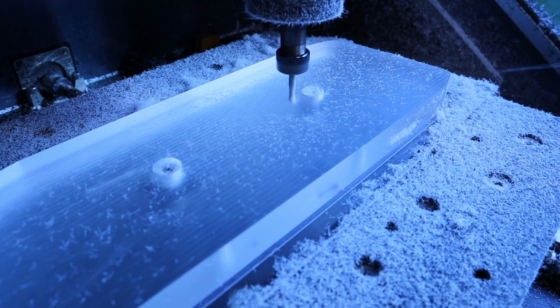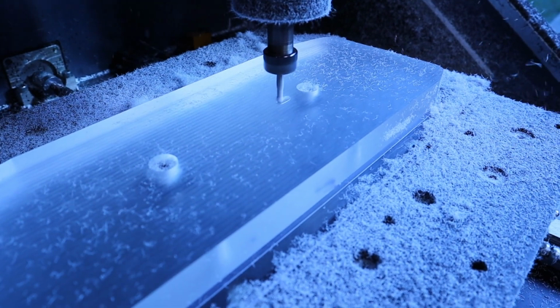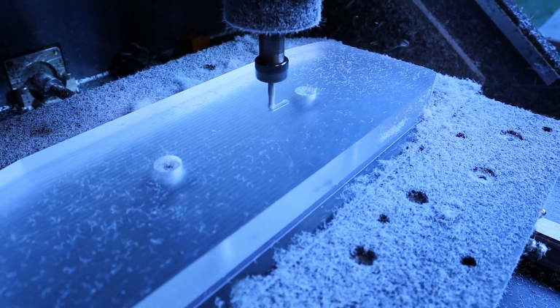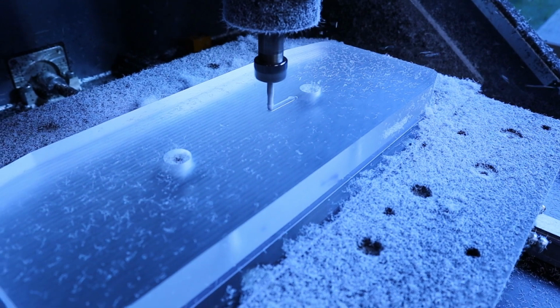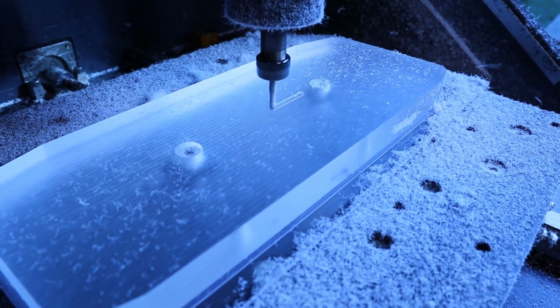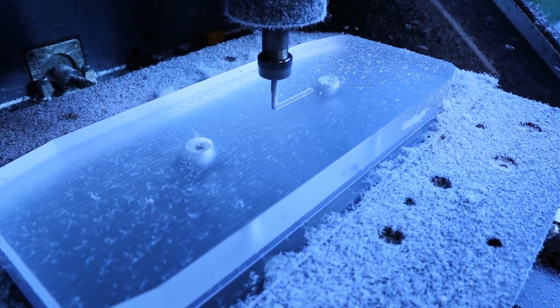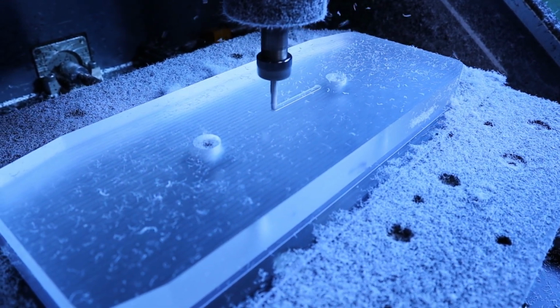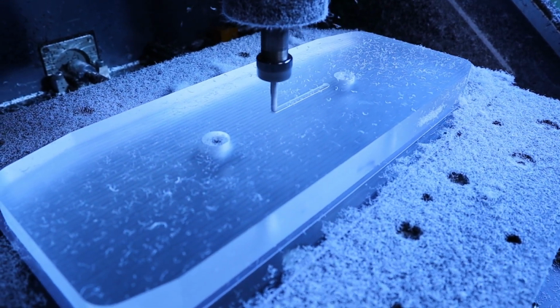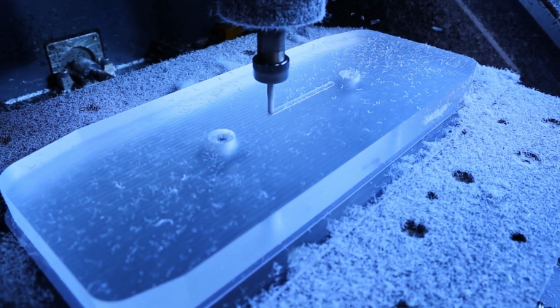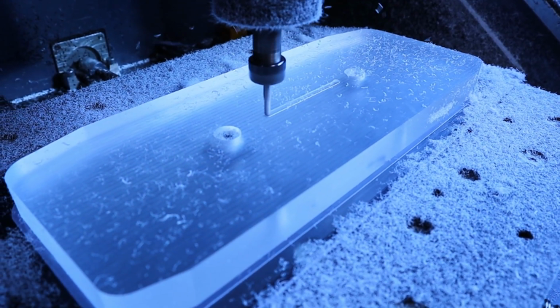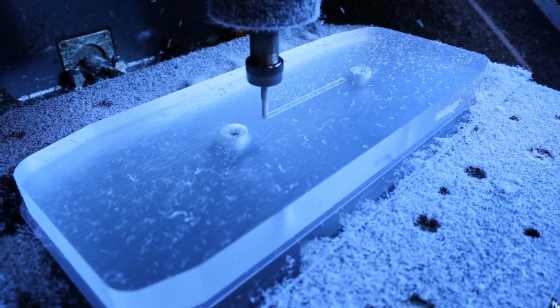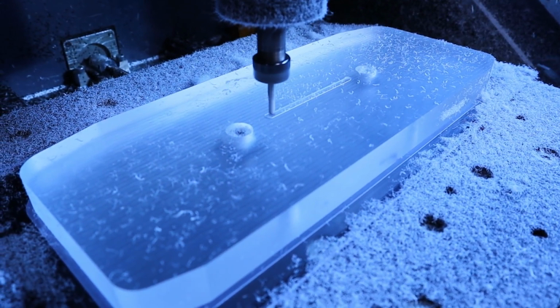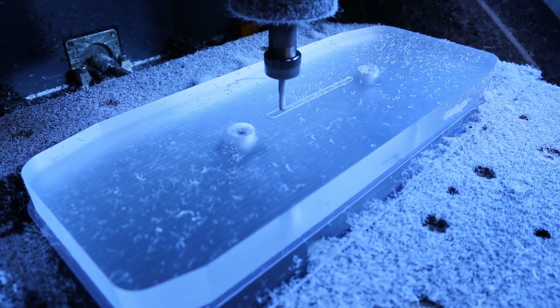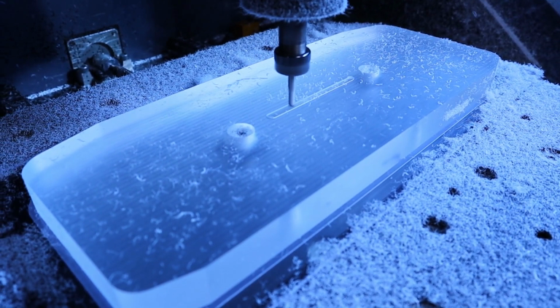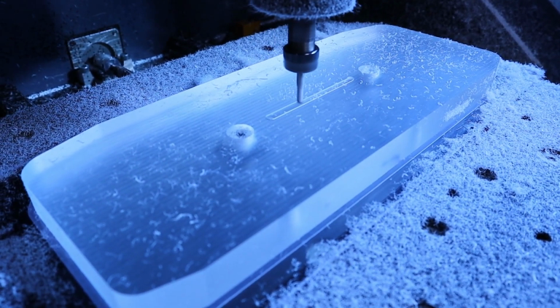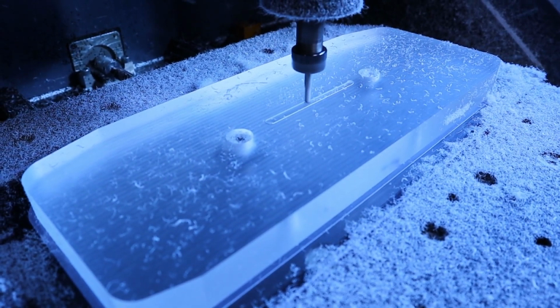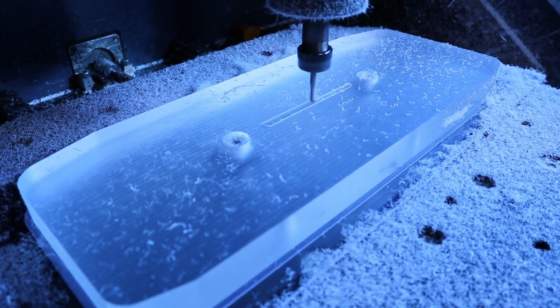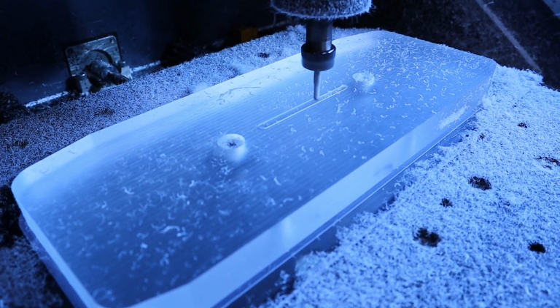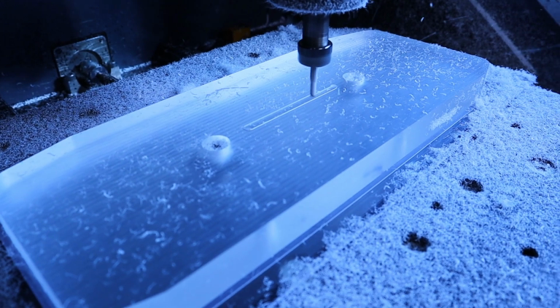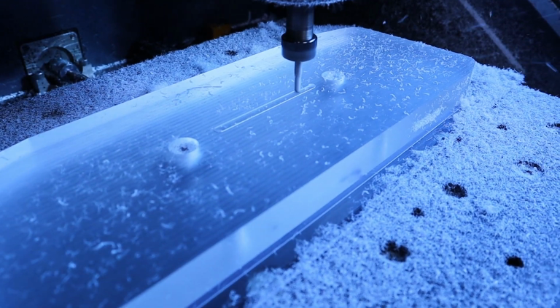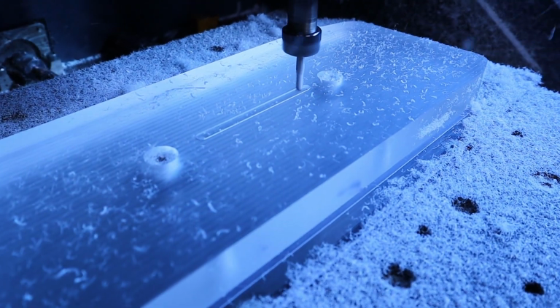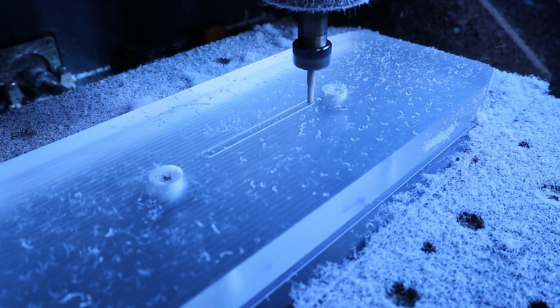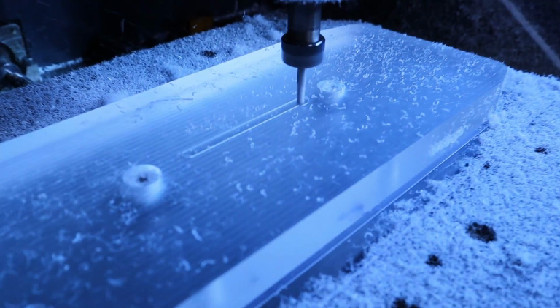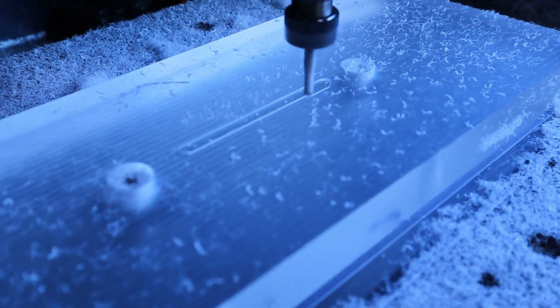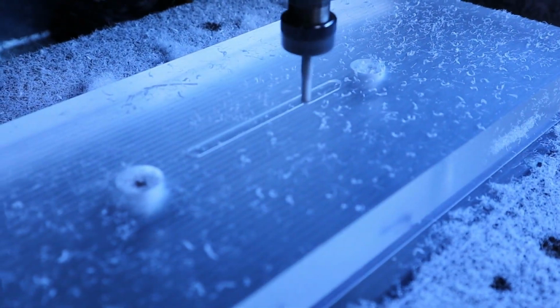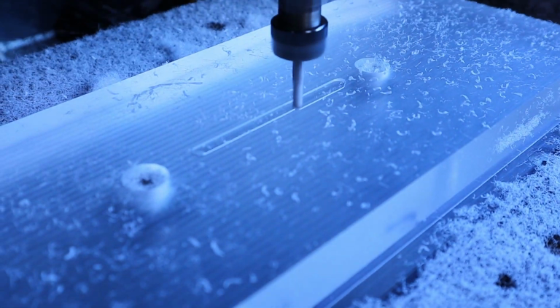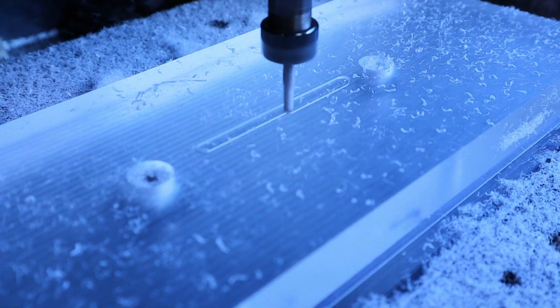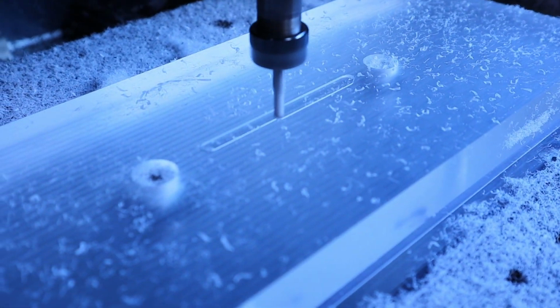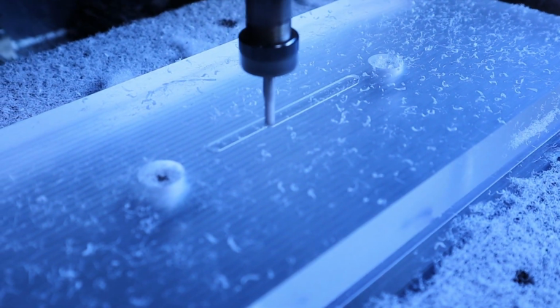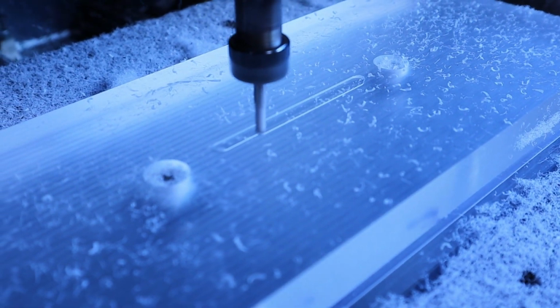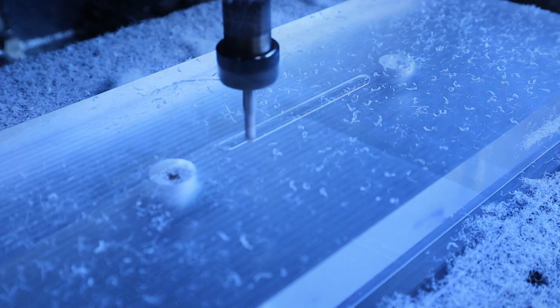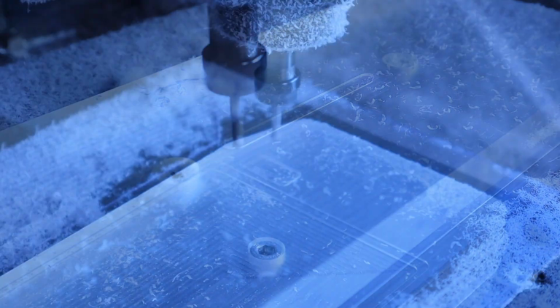Next, the rebate for the touchscreen glass is machined into the plastic, followed by roughing out the curved edges of the front face. This will later be cleaned up with a ball mill for a nice smooth finish.